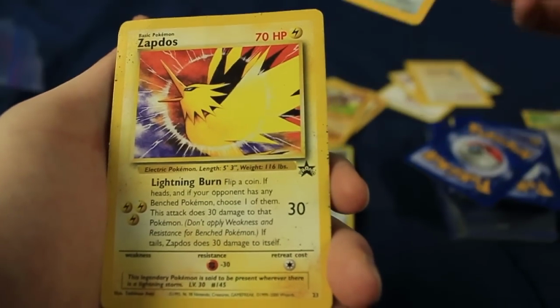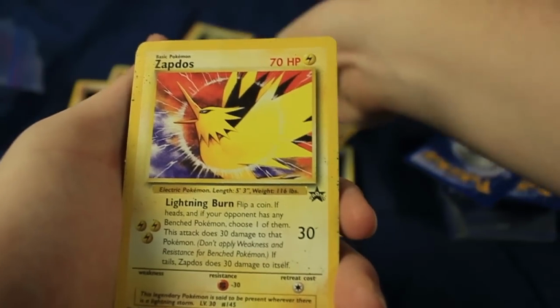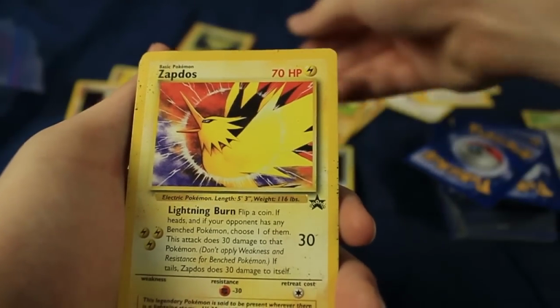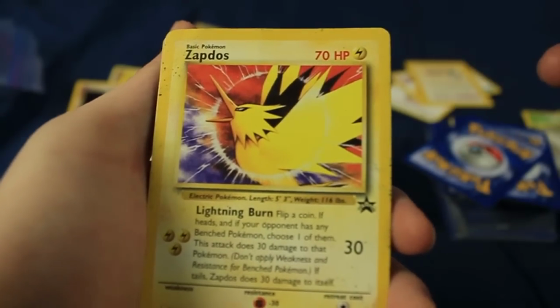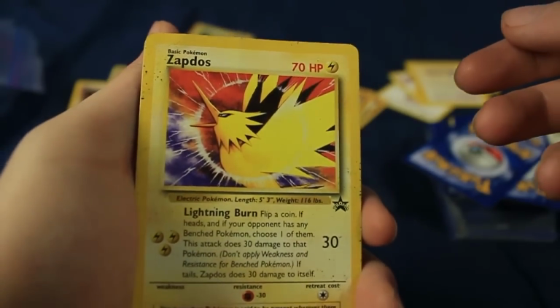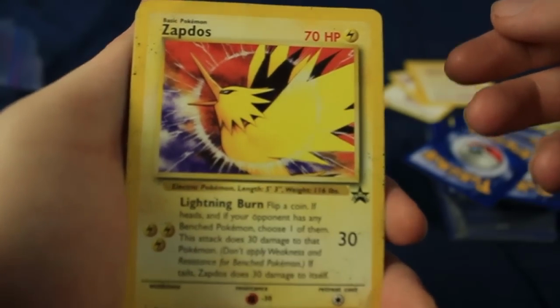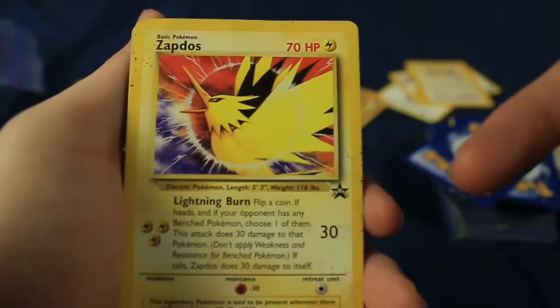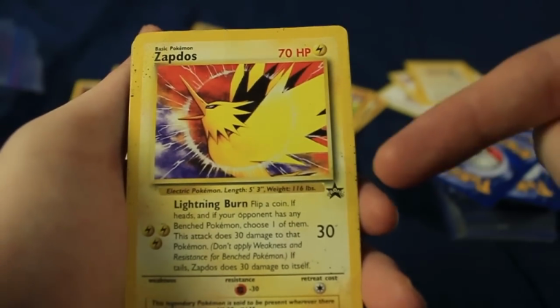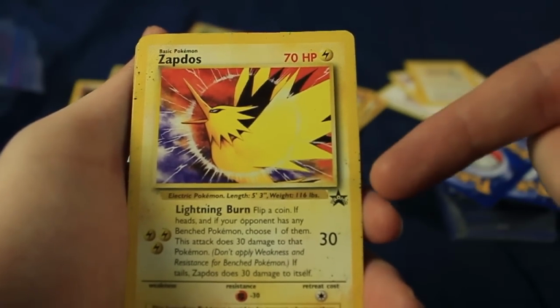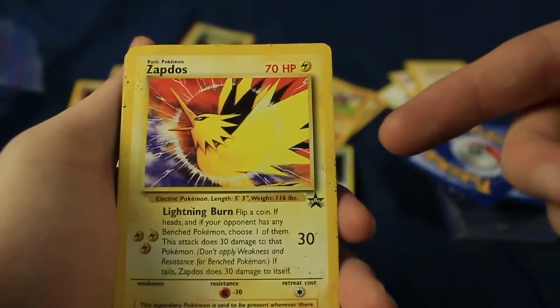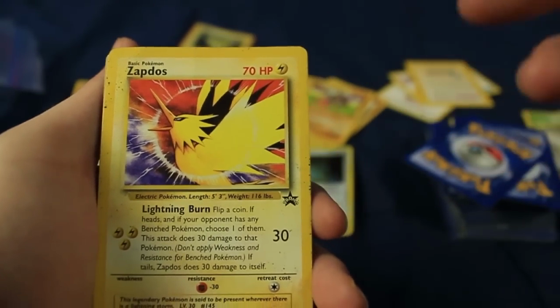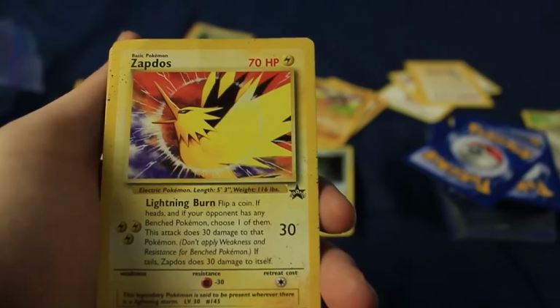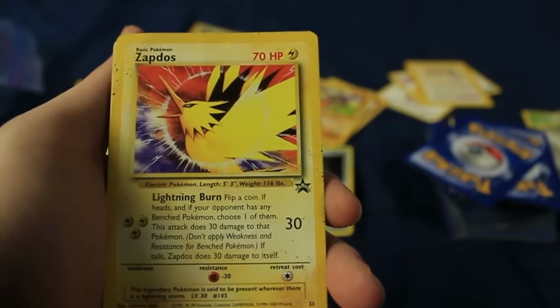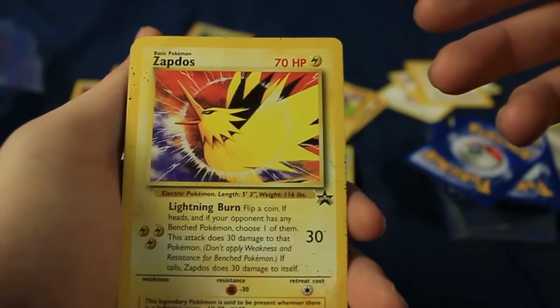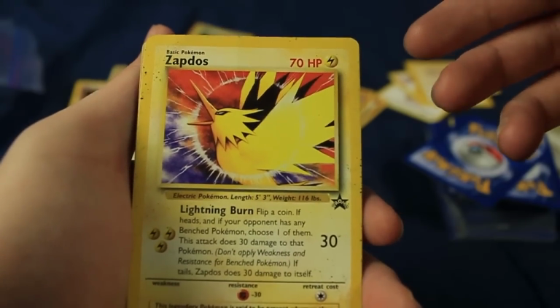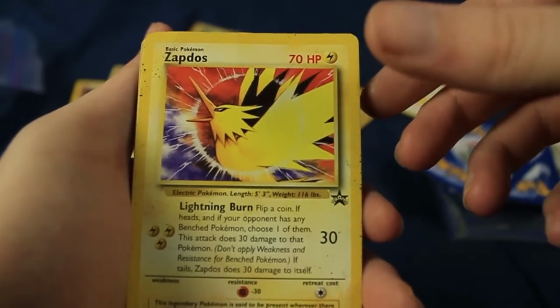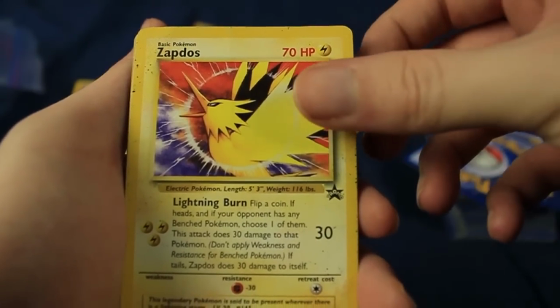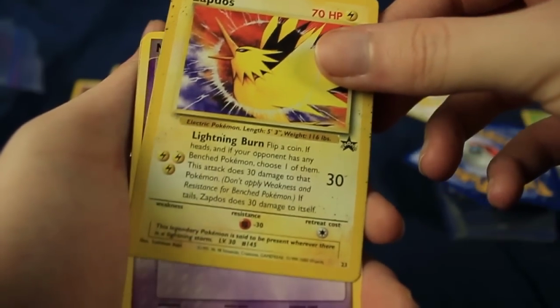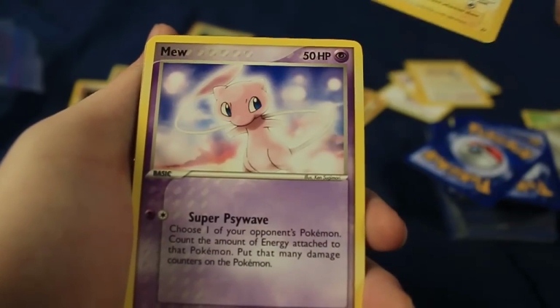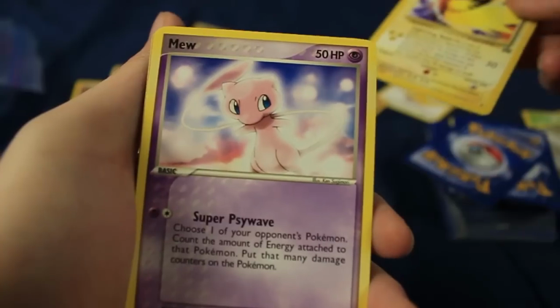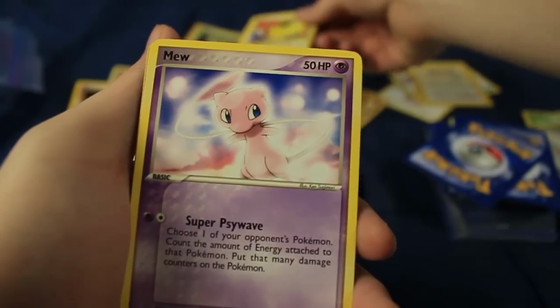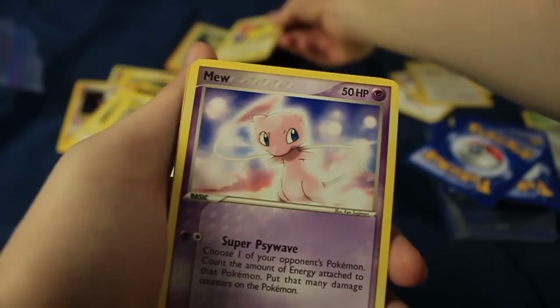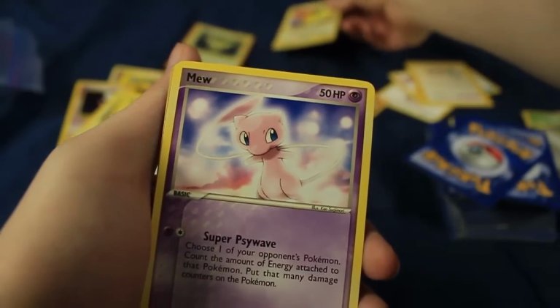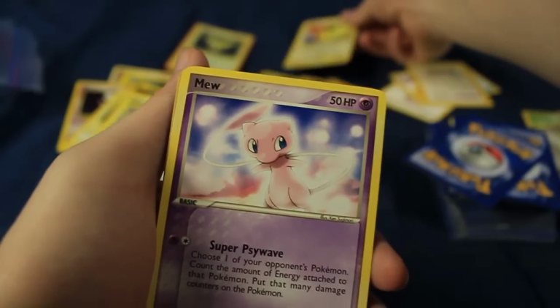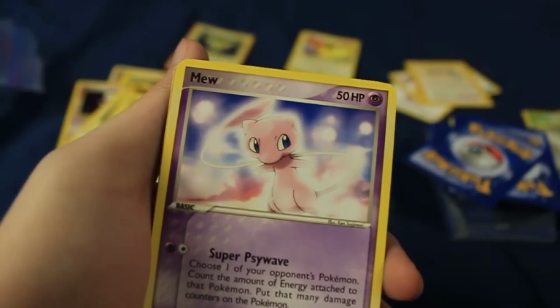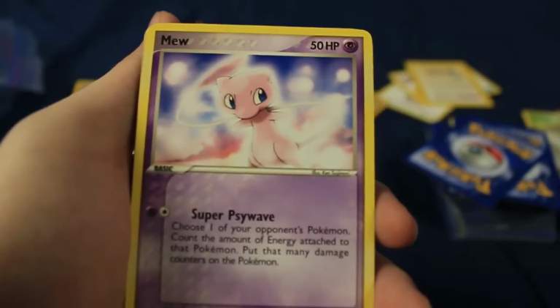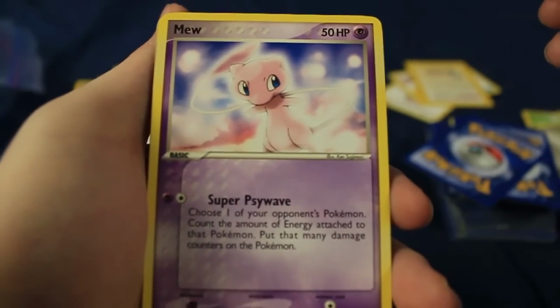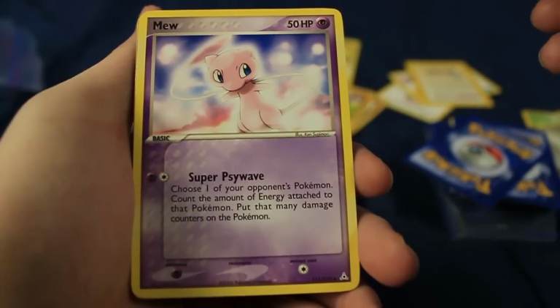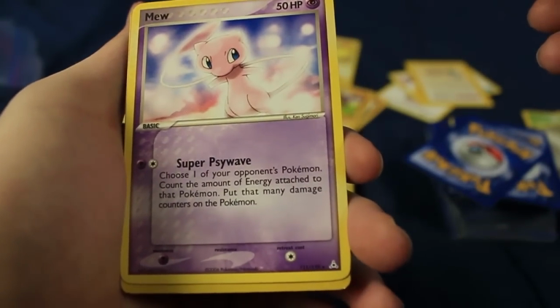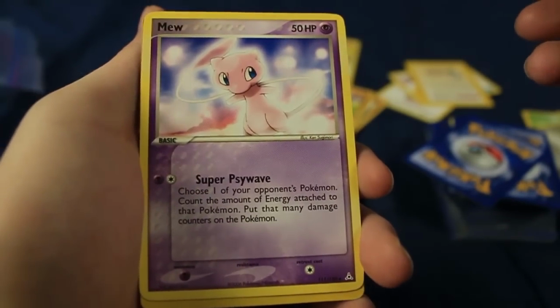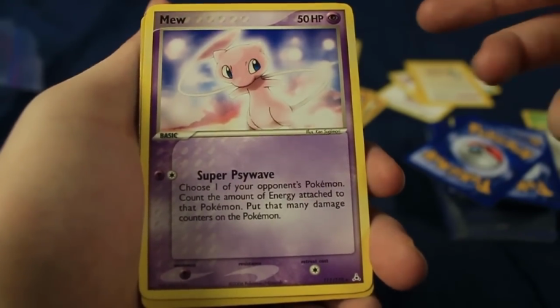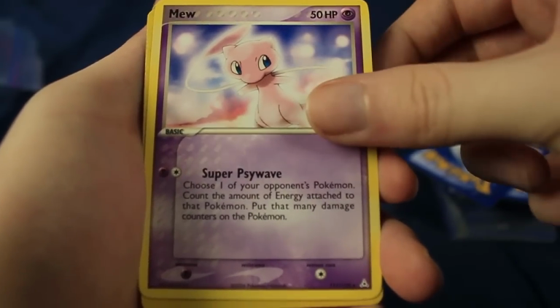There's also a promo Zapdos — kind of dirty, but there it is. We got so much Zapdos action today, one of my favorites. So cool. We even have a Mew right here. Nice.